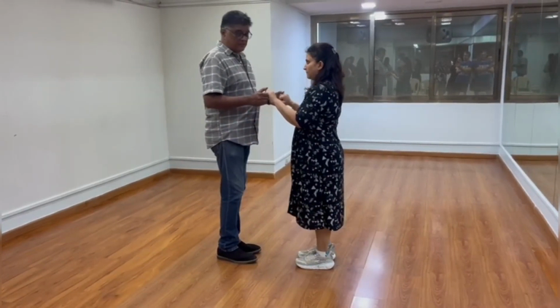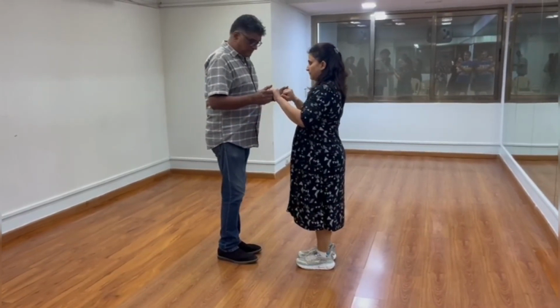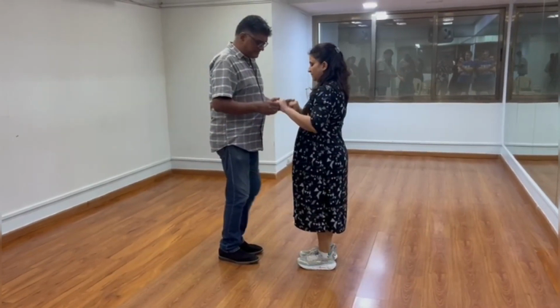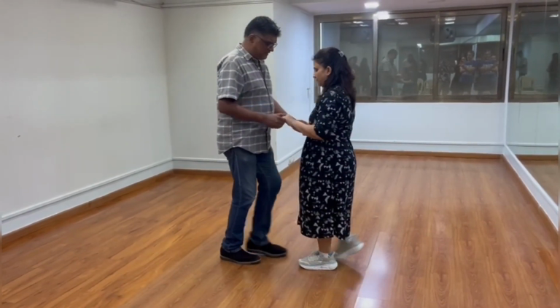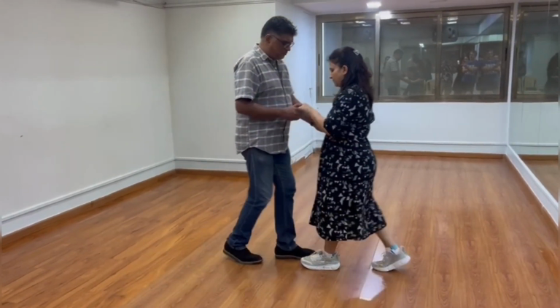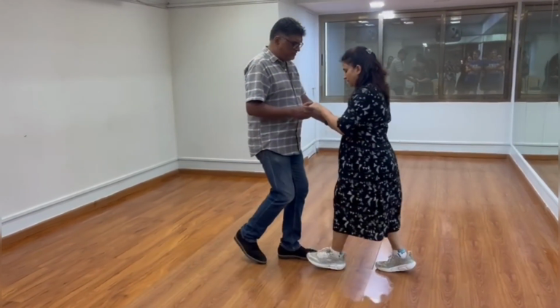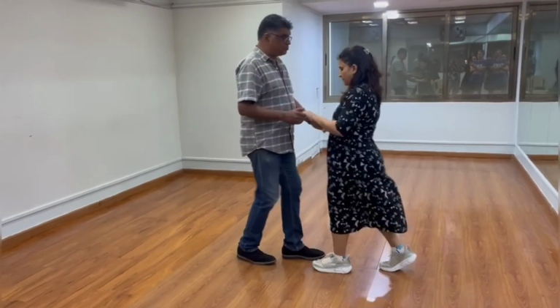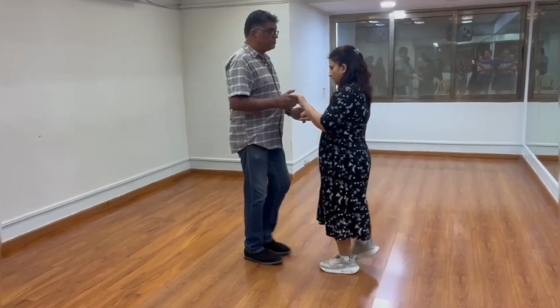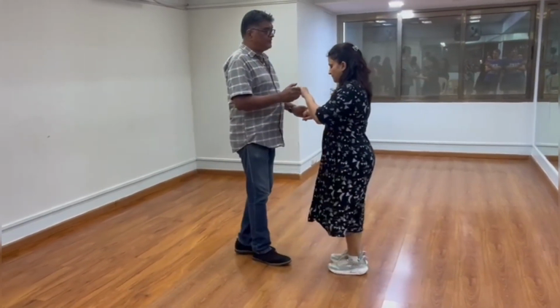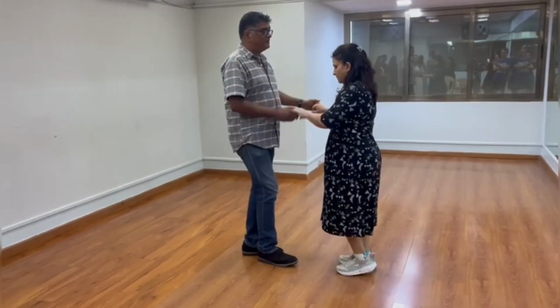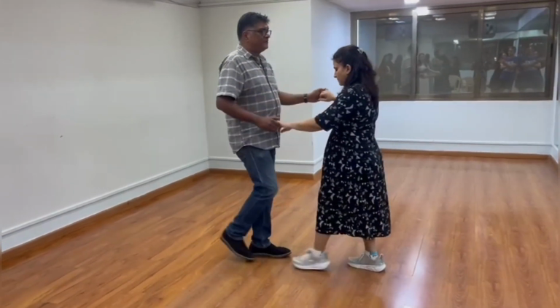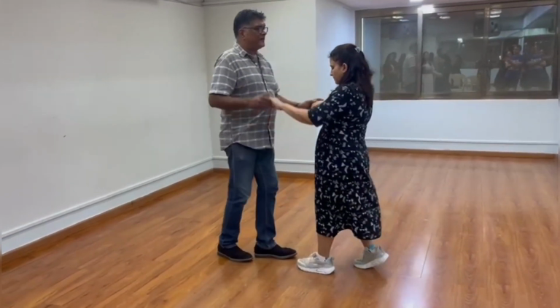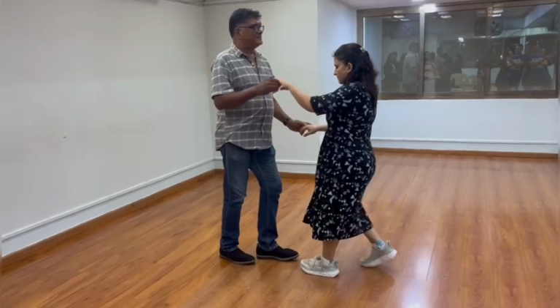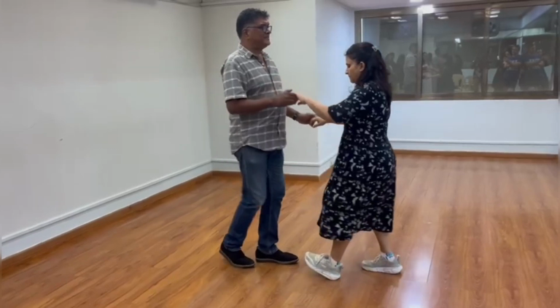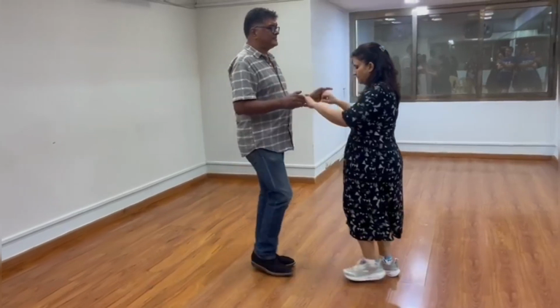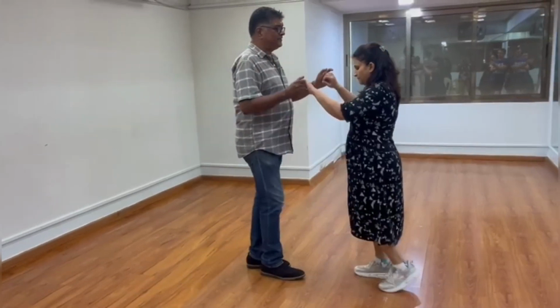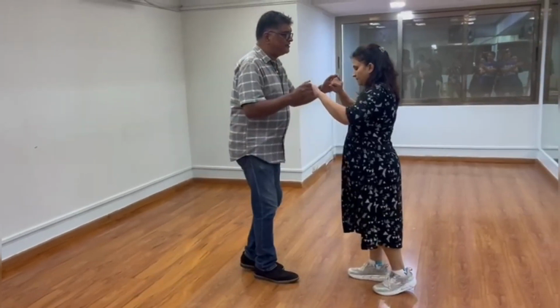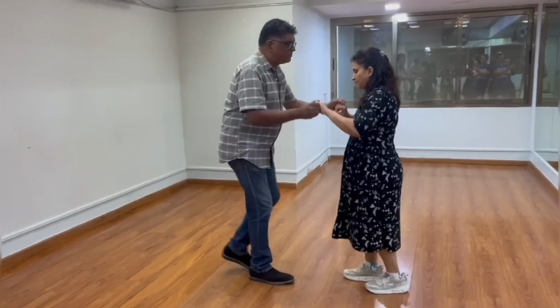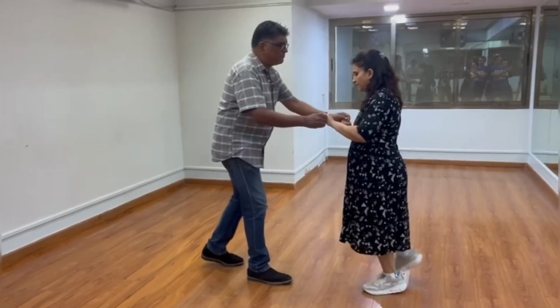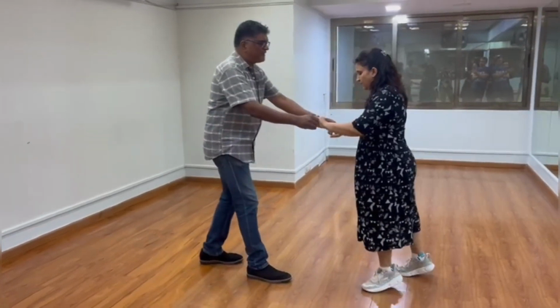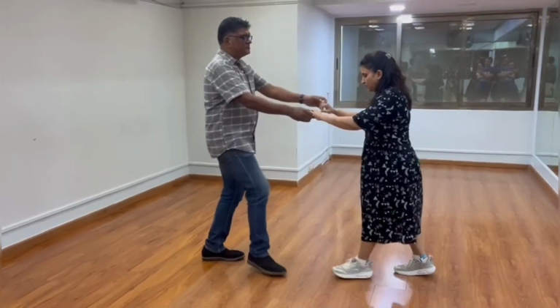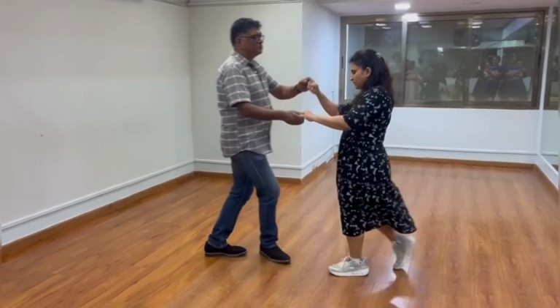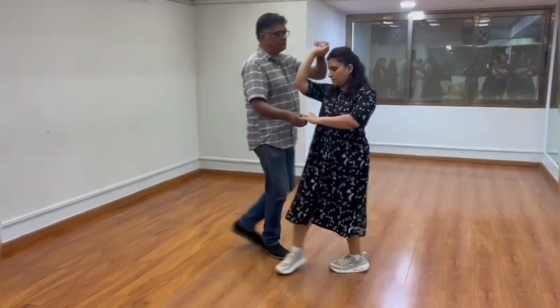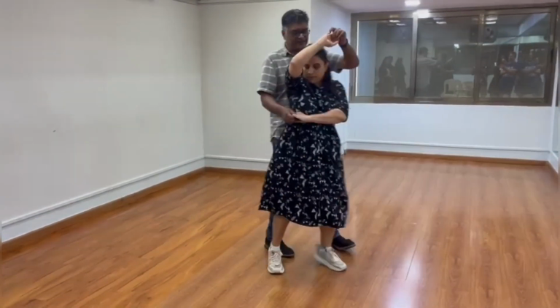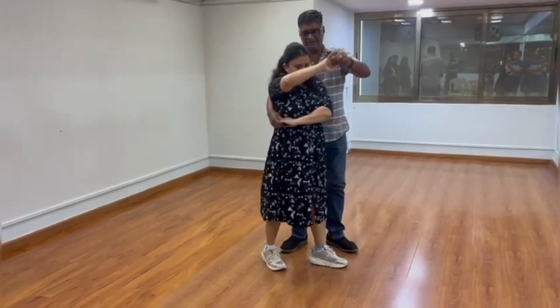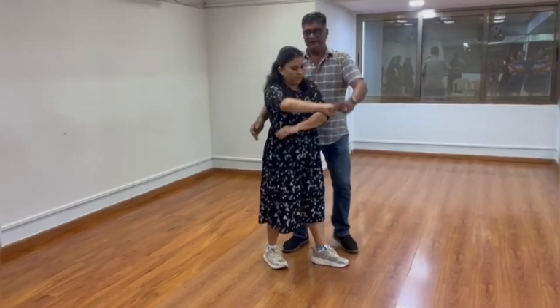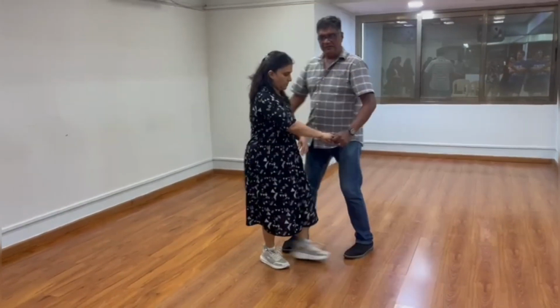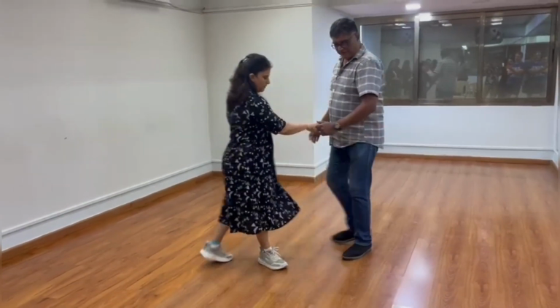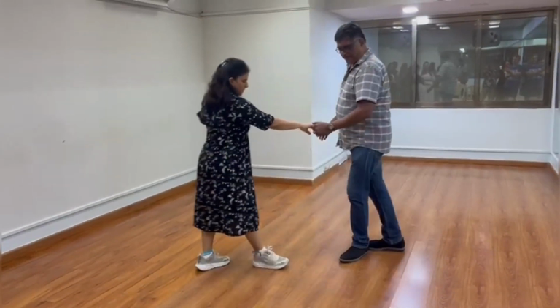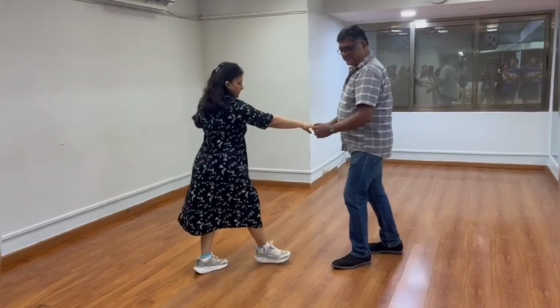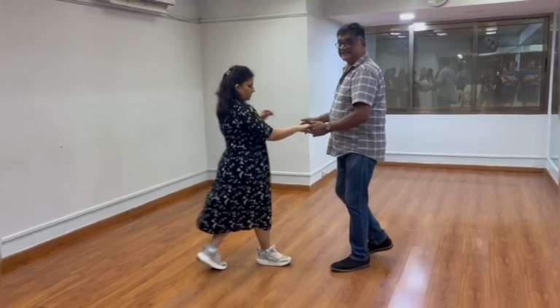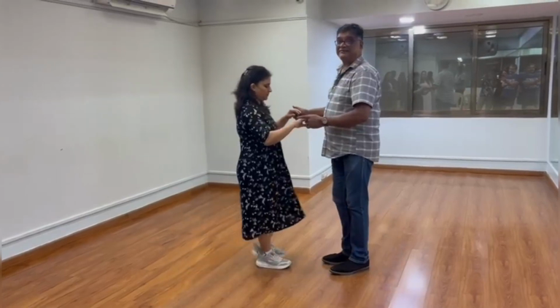The basic step again: 1, 2, 3, 5, 6, 7 — move your partner: 2, 3, 5, 6, 7.